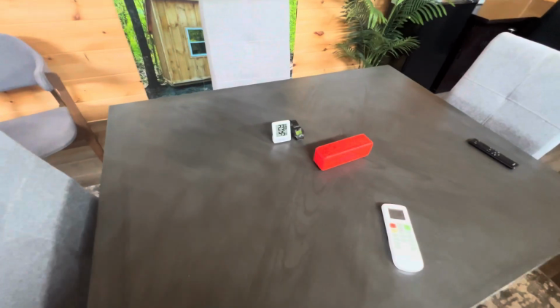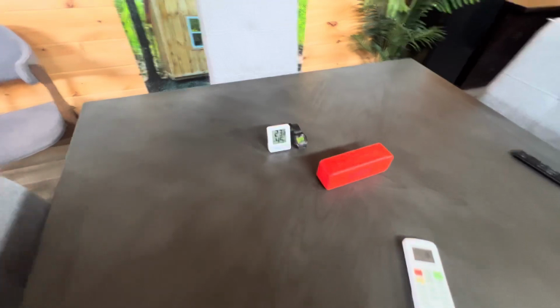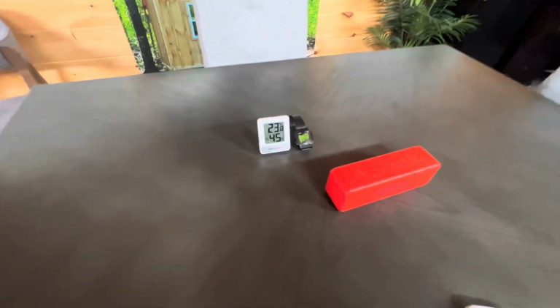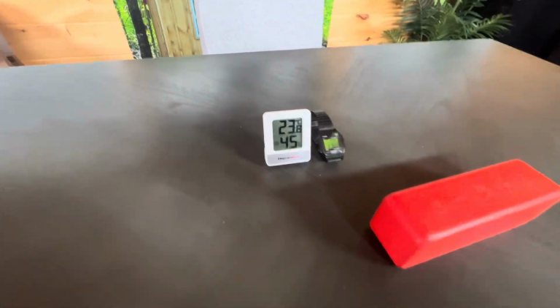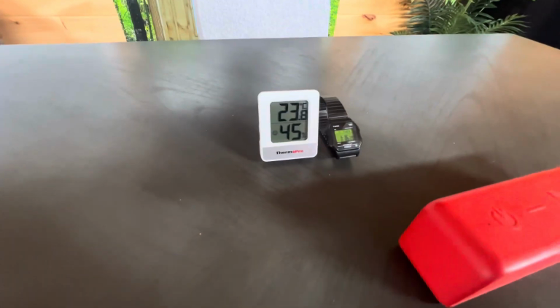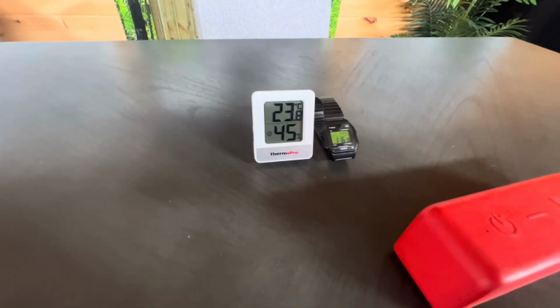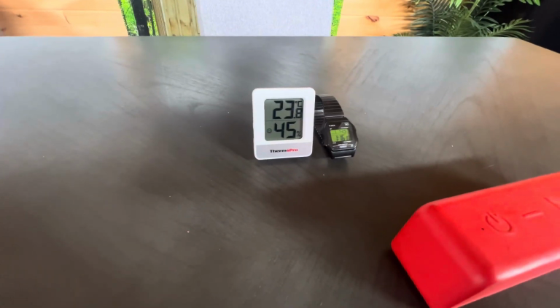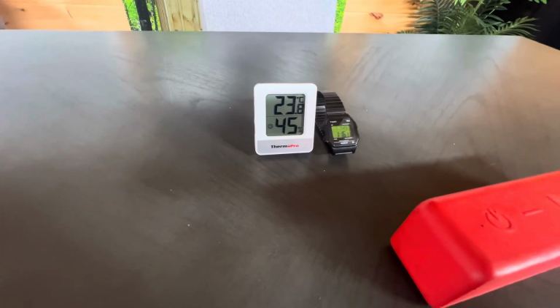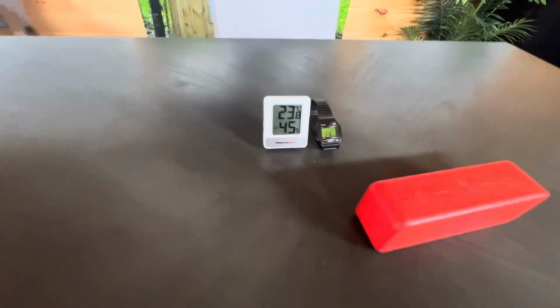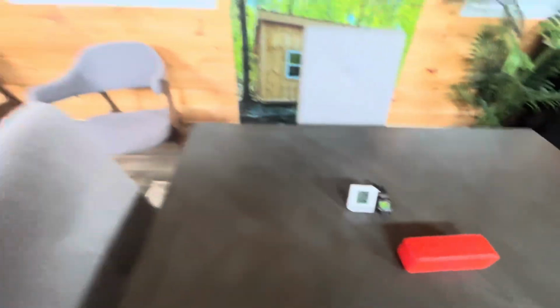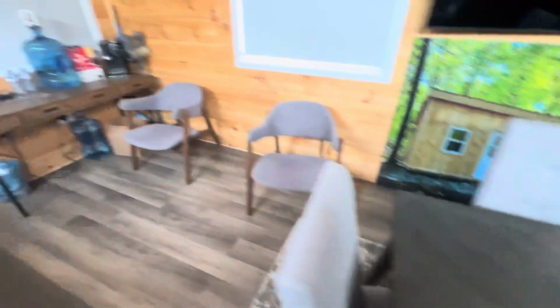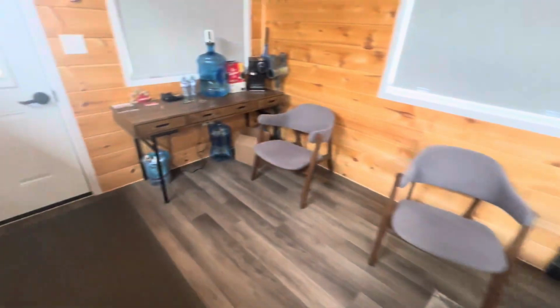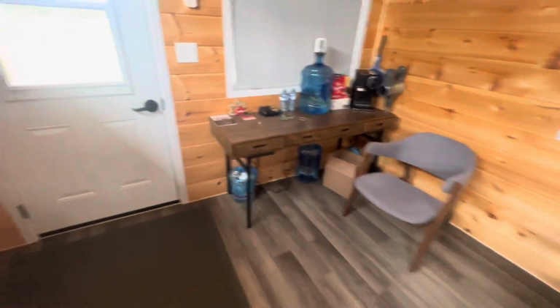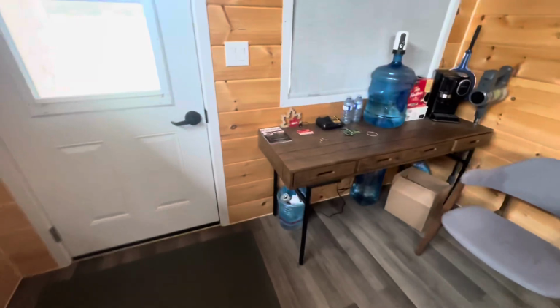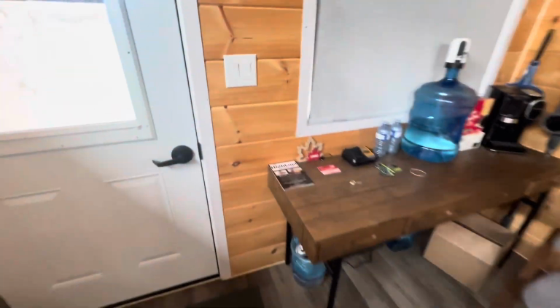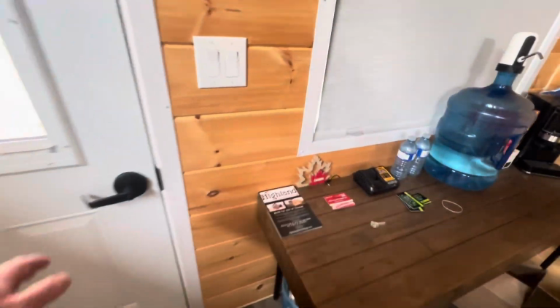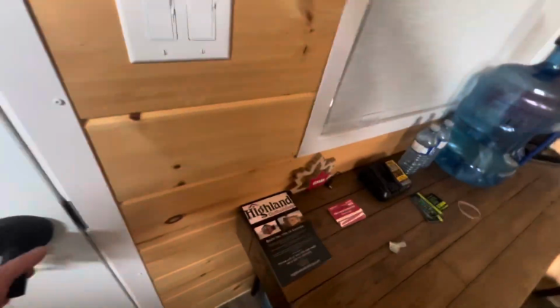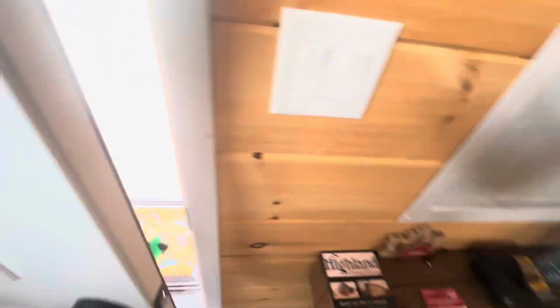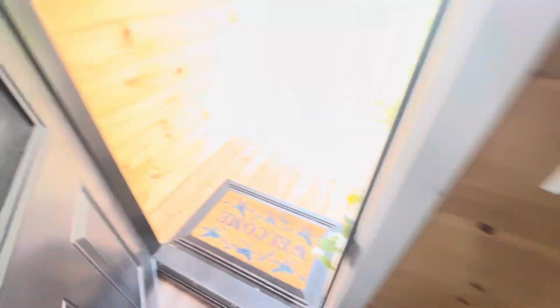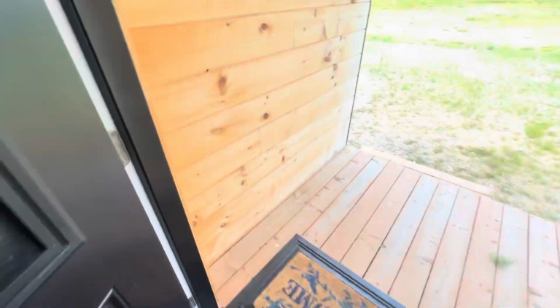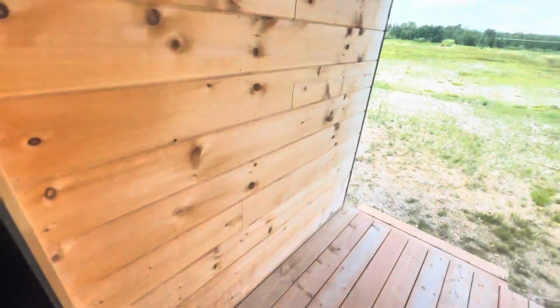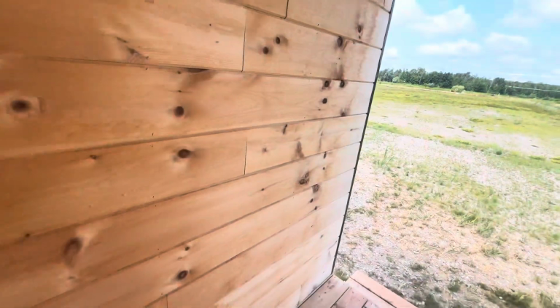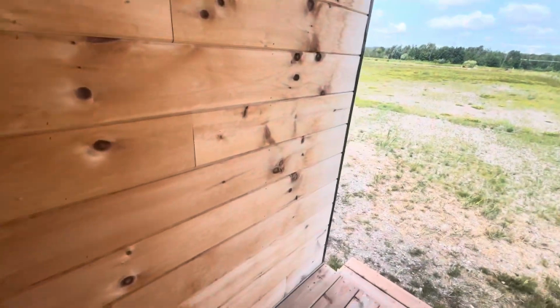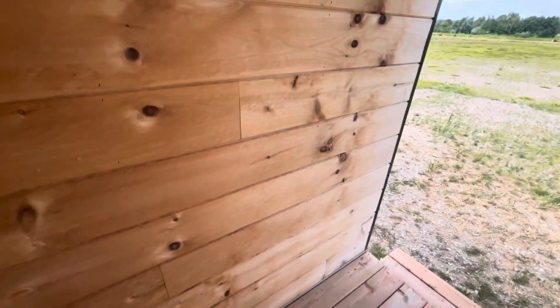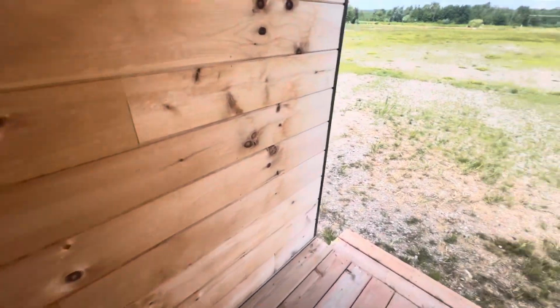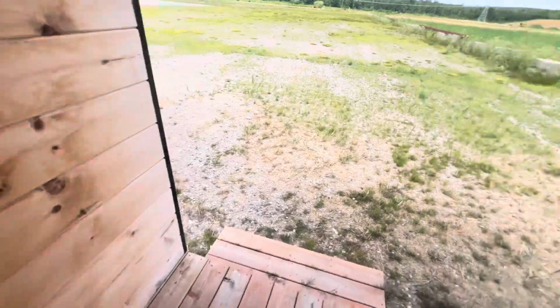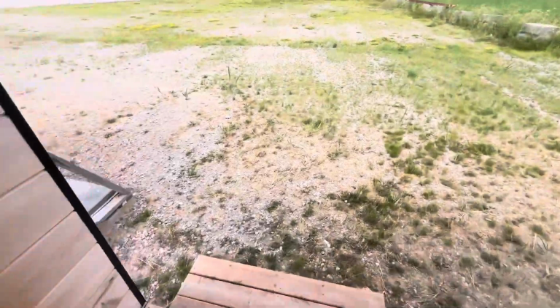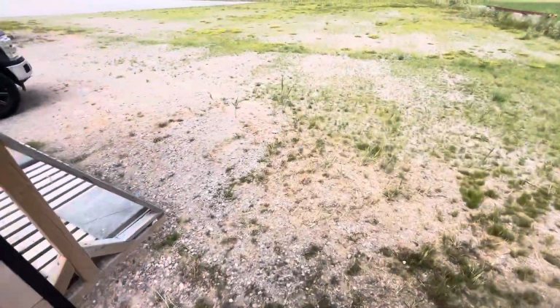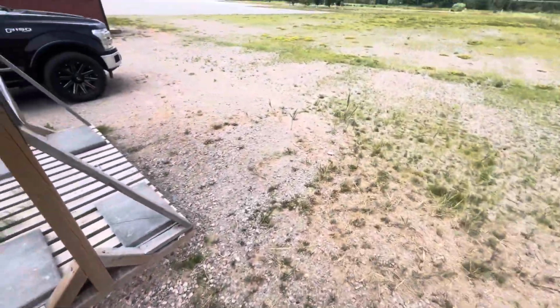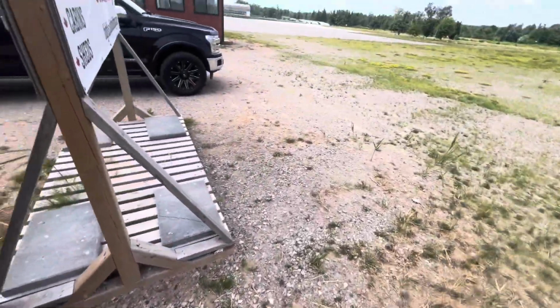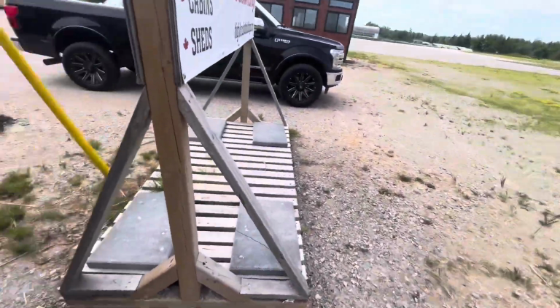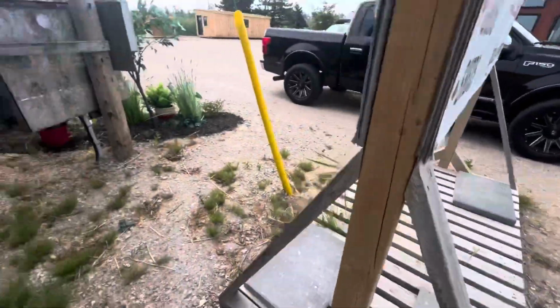So after 20 minutes, we're down to 23.9 degrees. I'm just going to take you outside and show you one of the ways that you can install. I'm going to let this thing run for a half an hour and show how much temperature difference it makes for us.